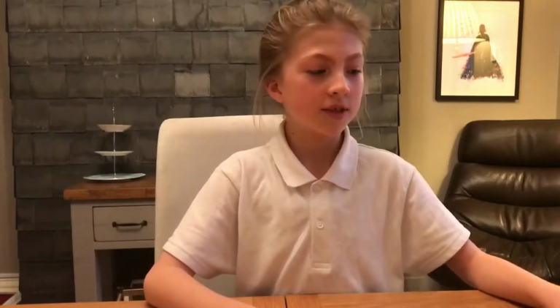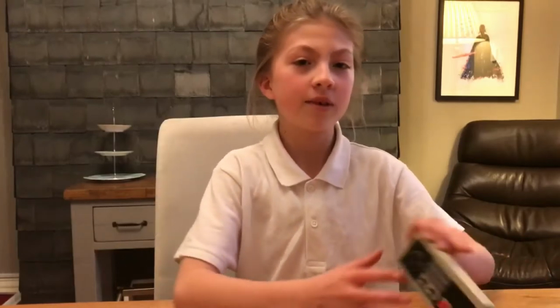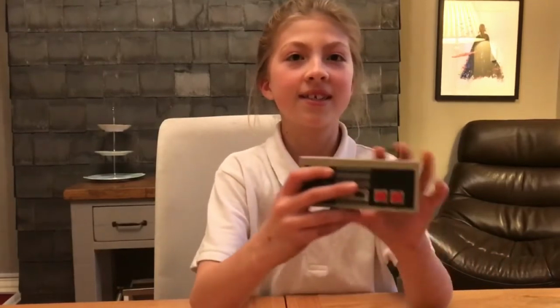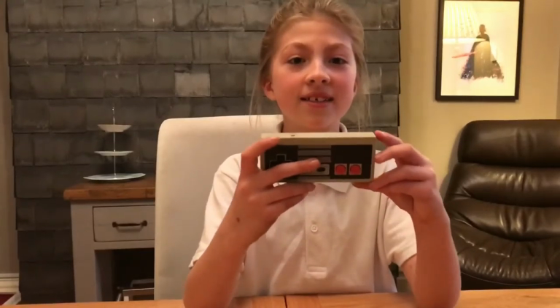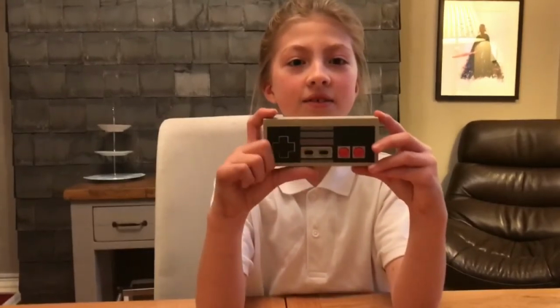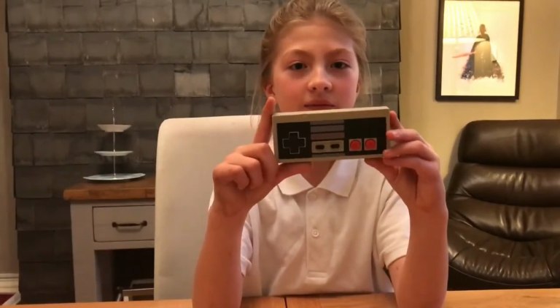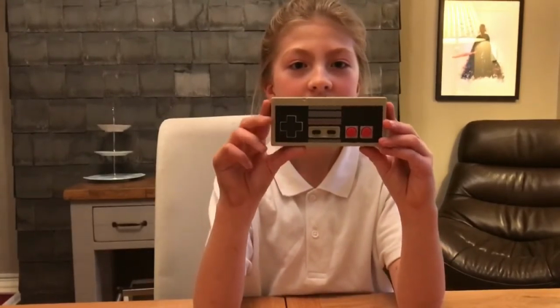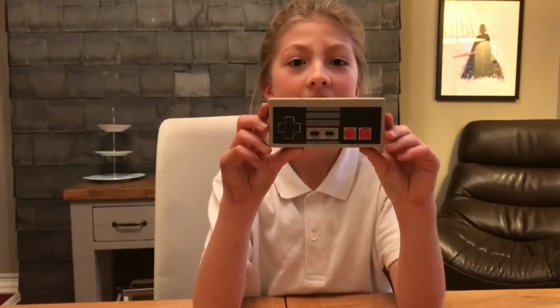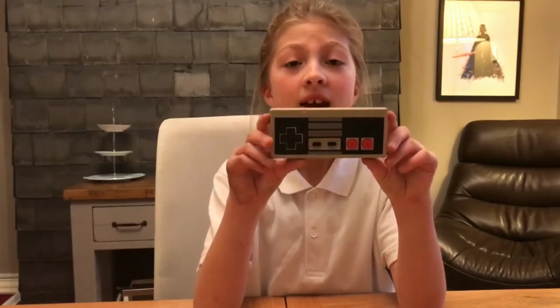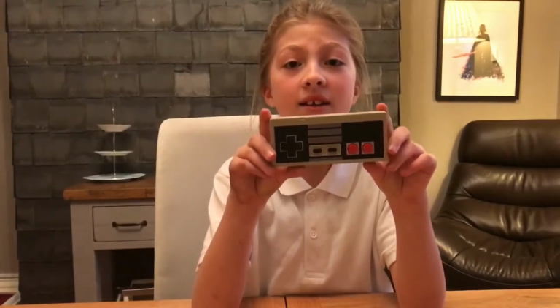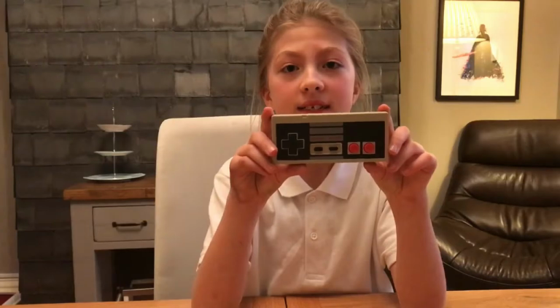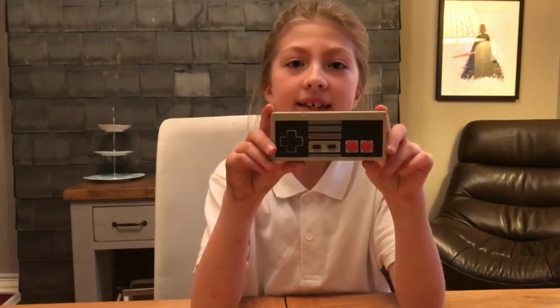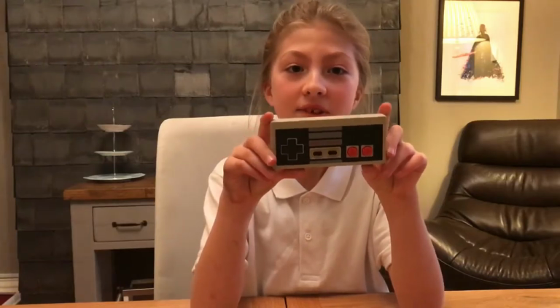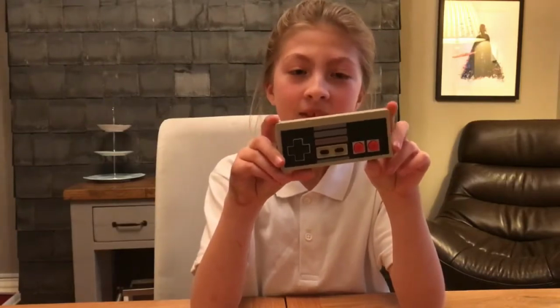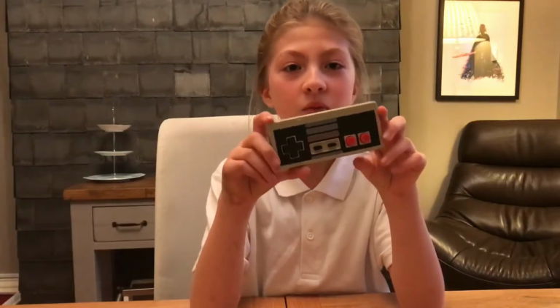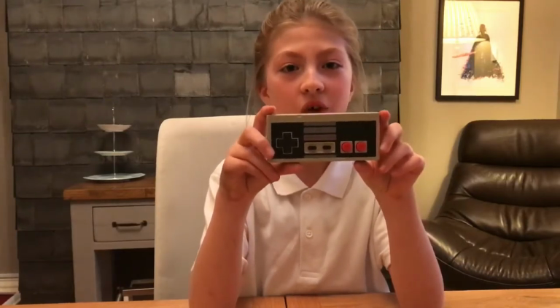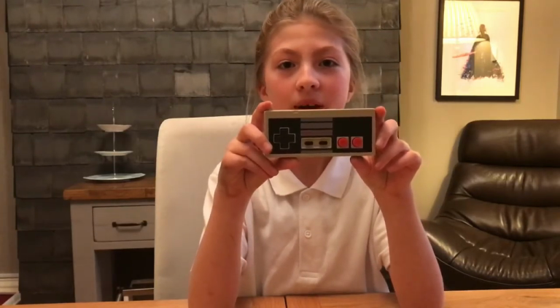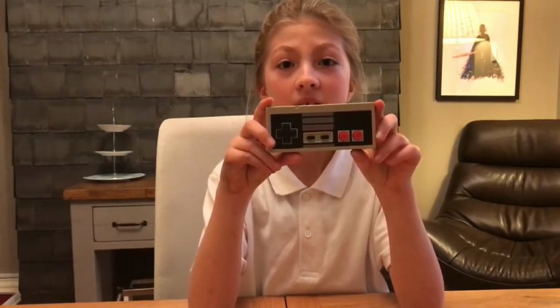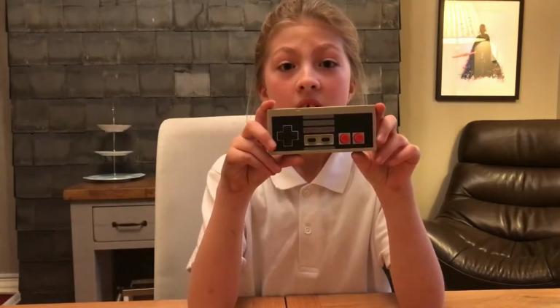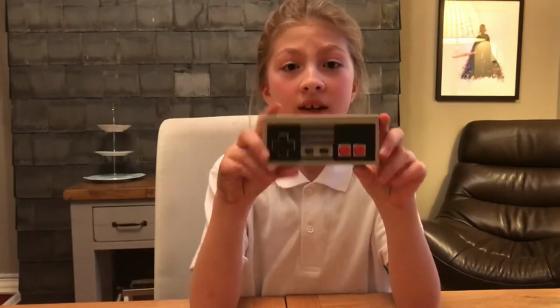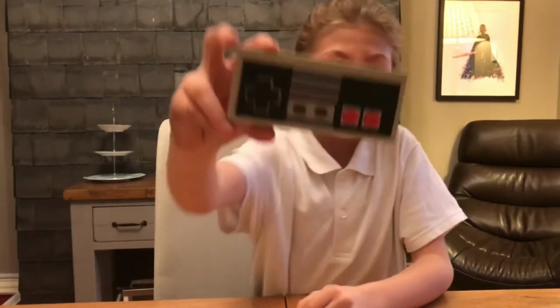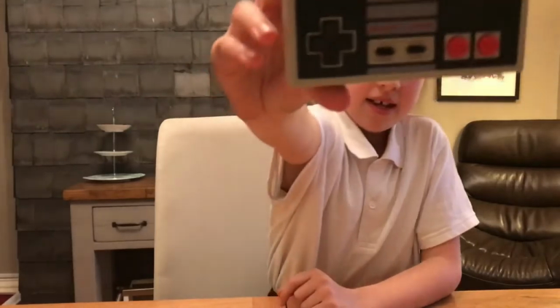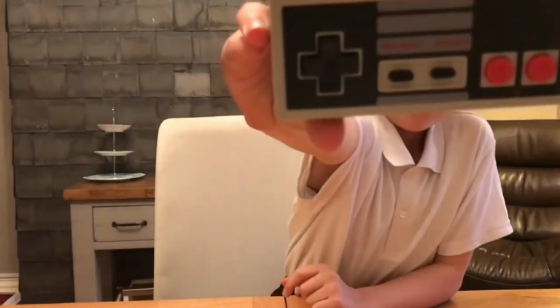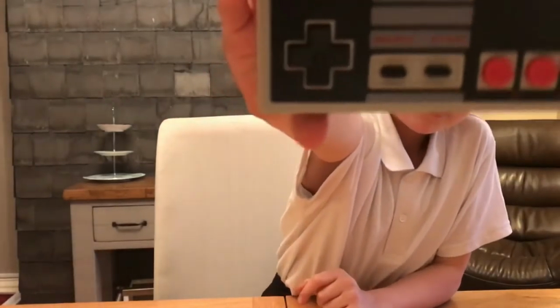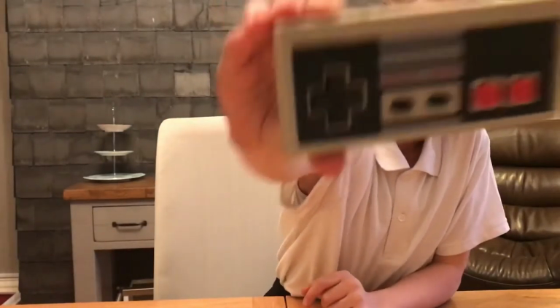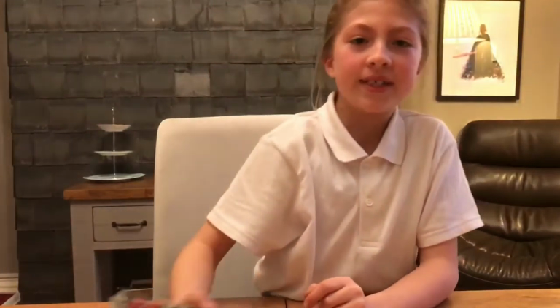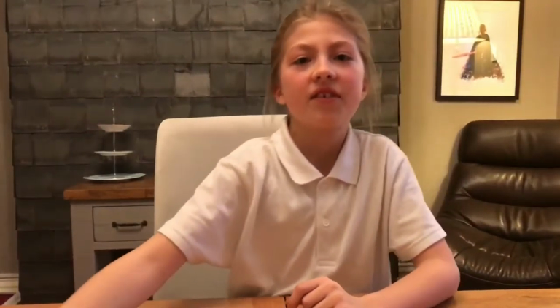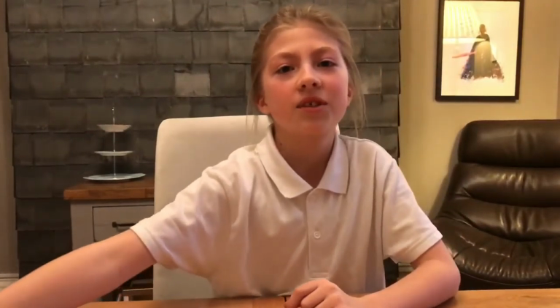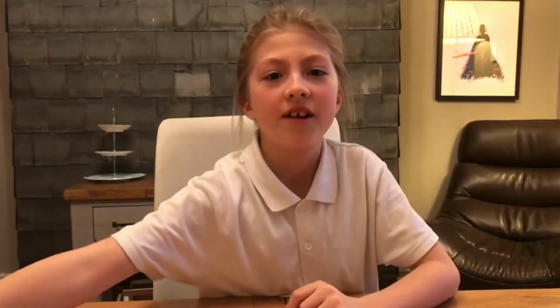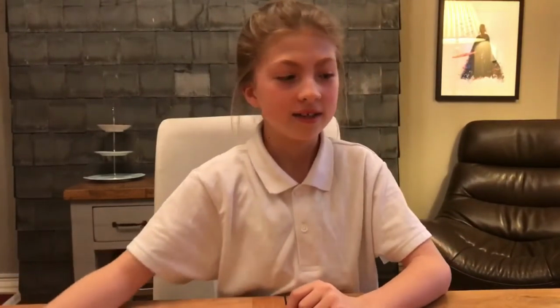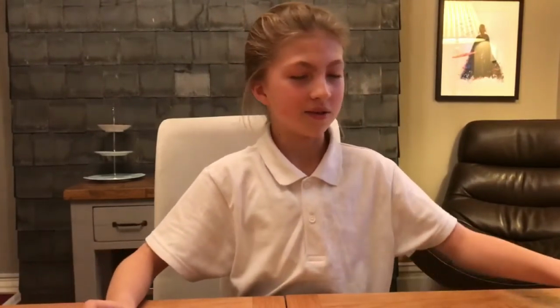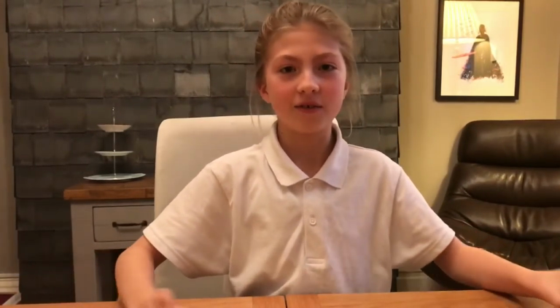So the first one is the NES and it was invented in Japan in 1983 and then brought to Europe in 1986. And my dad's favourite game was Mario, and that was quite cool.